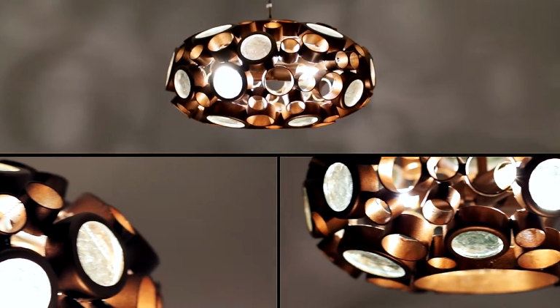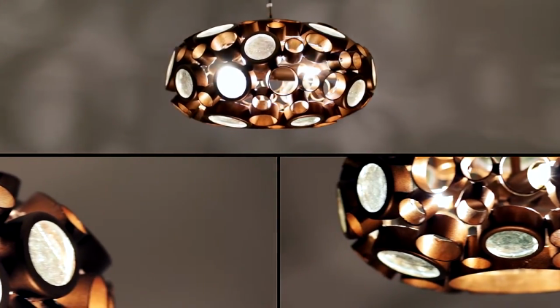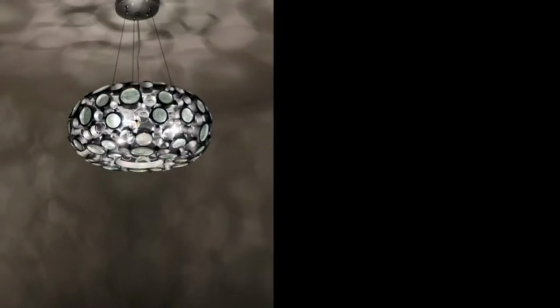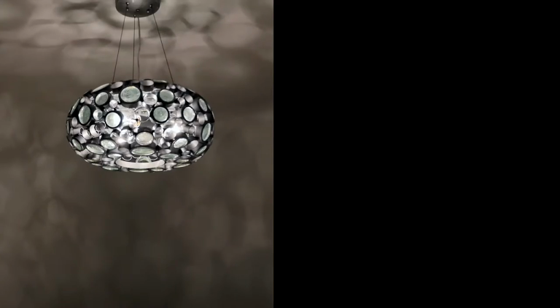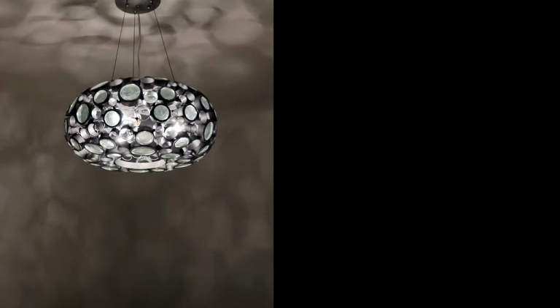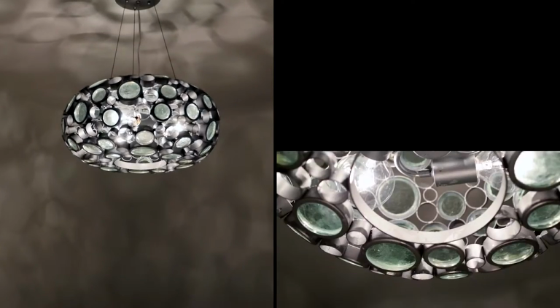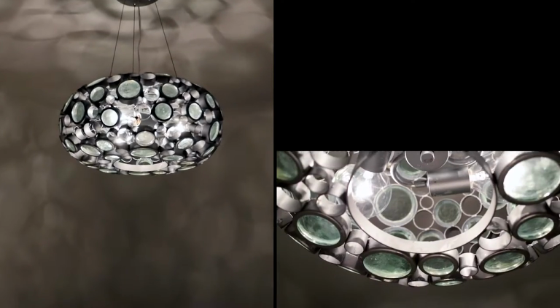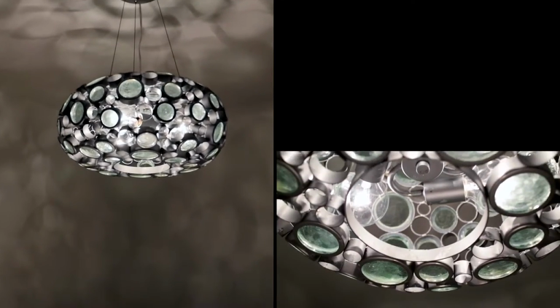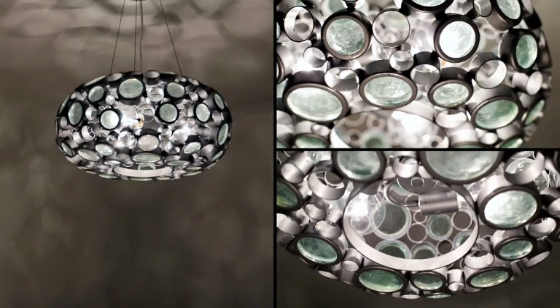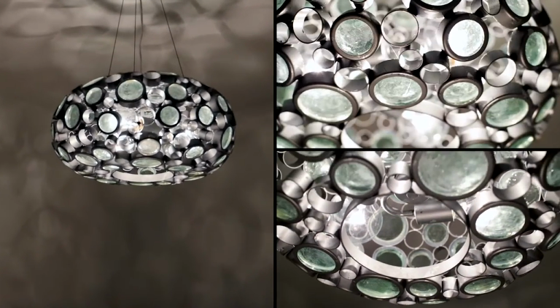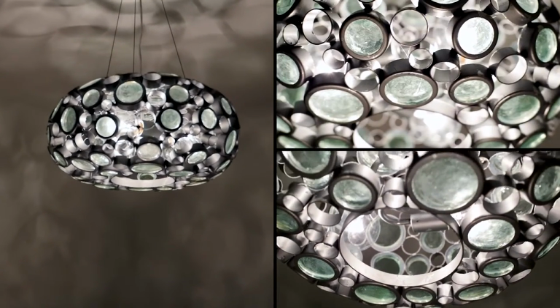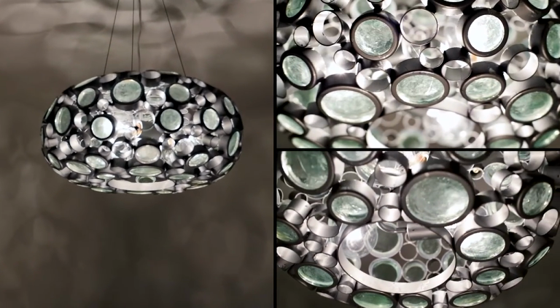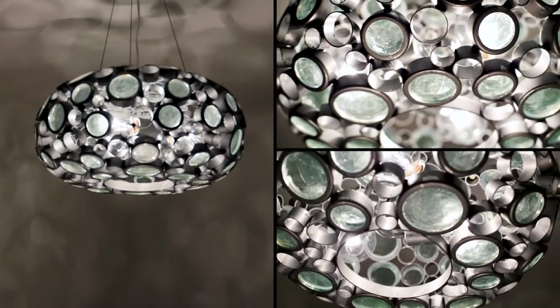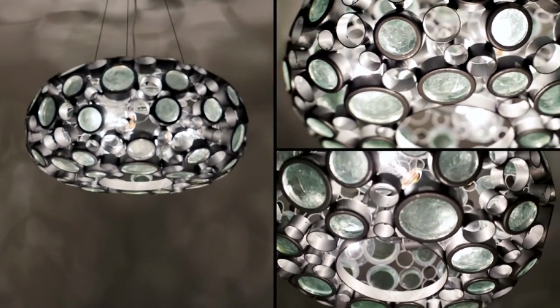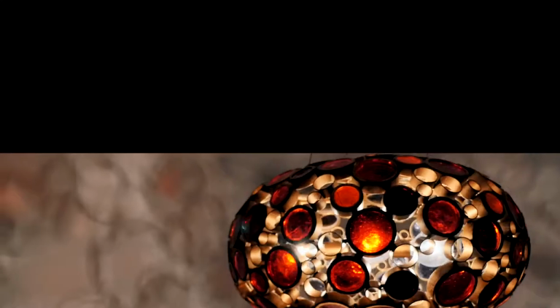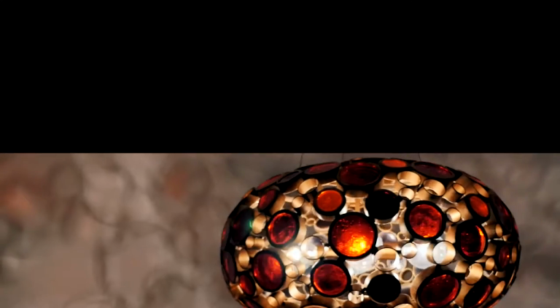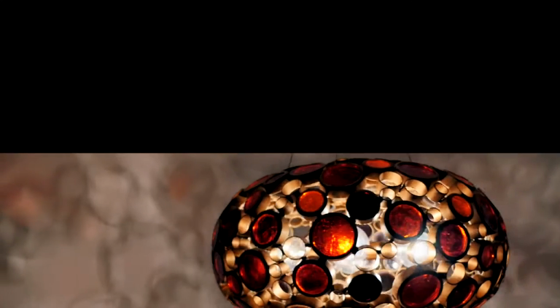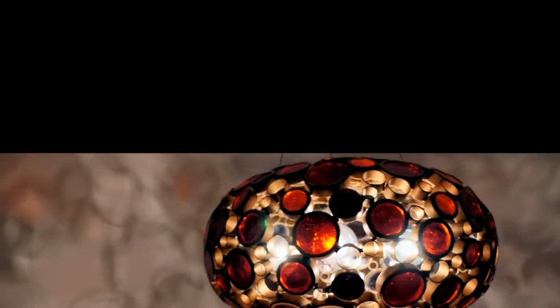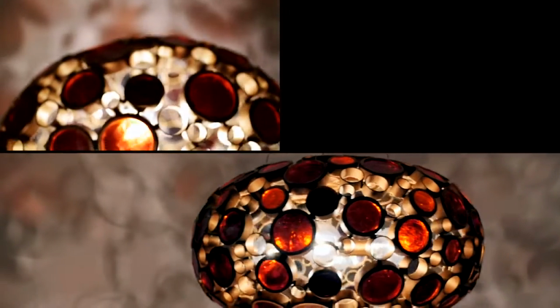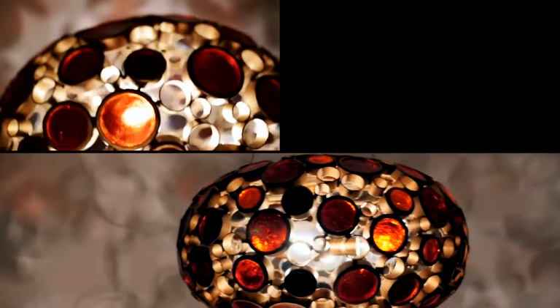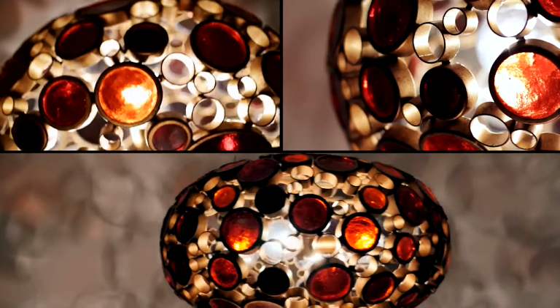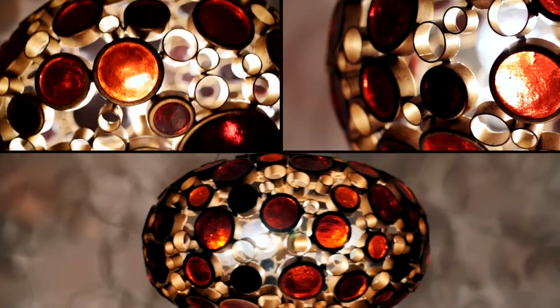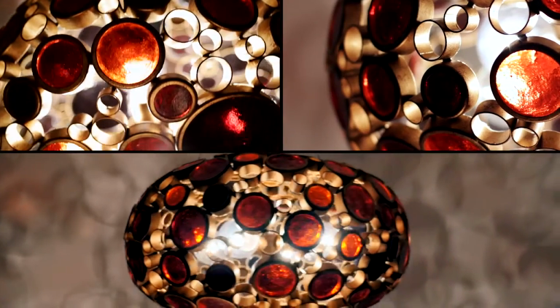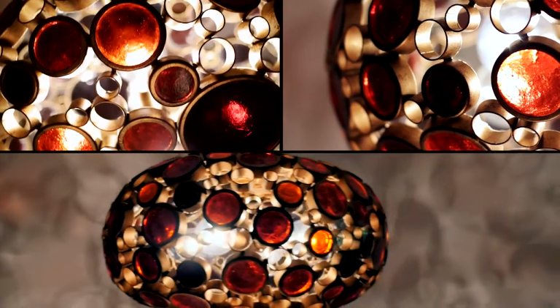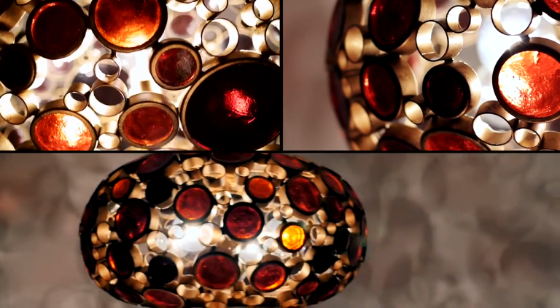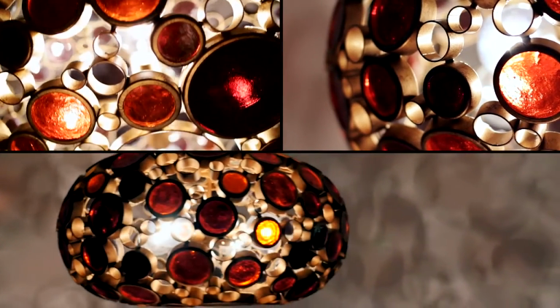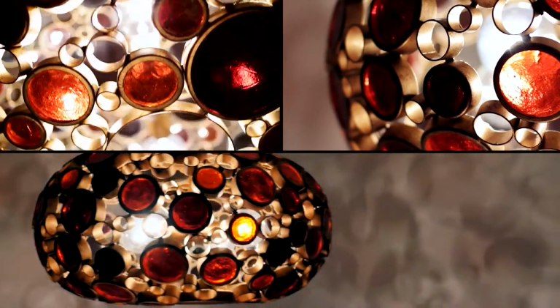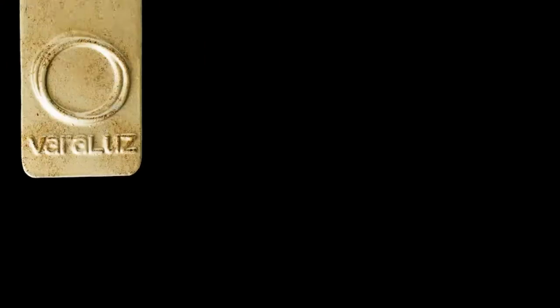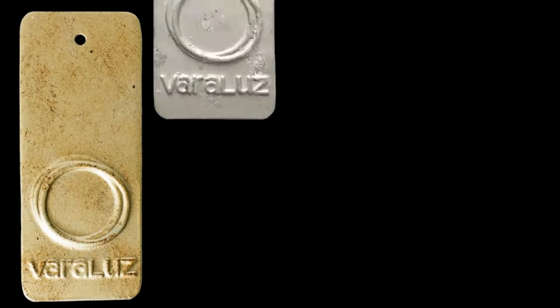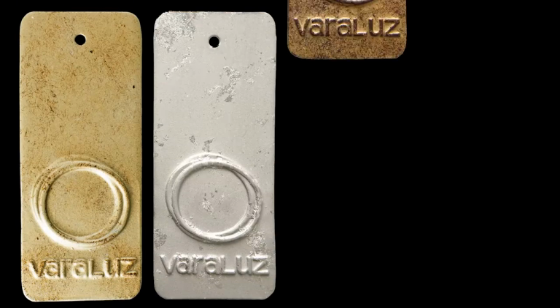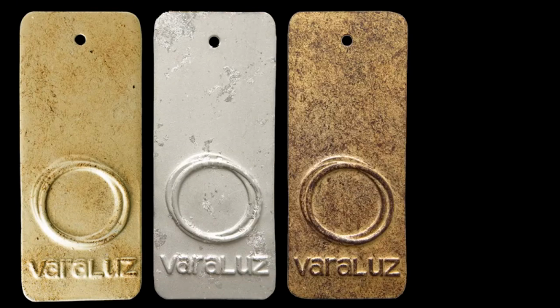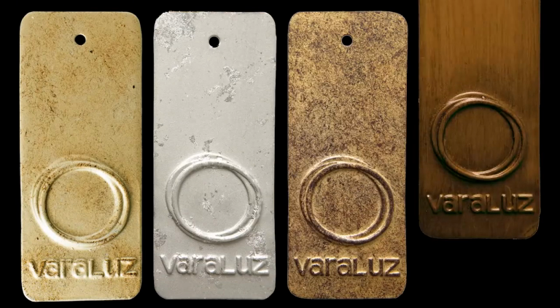These one-of-a-kind lights are handcrafted from recycled glass bottles and recycled steel. We then paint them in one of four multi-dimensional finishes.